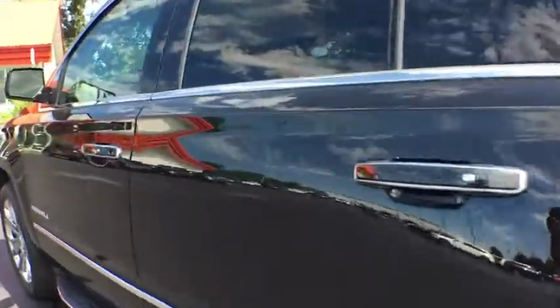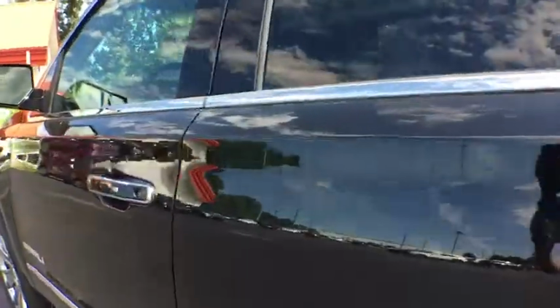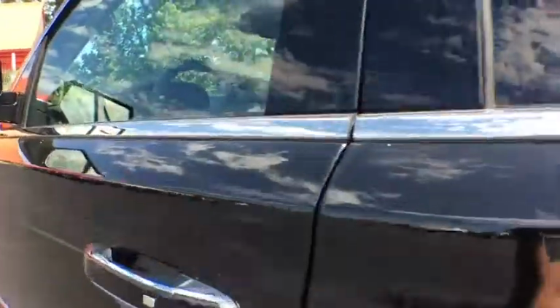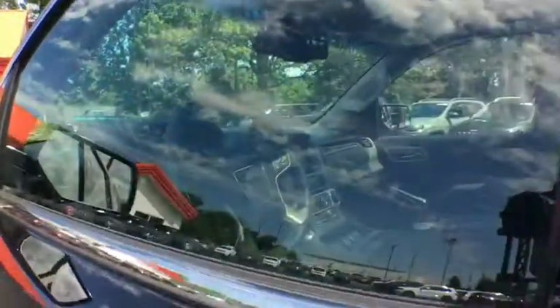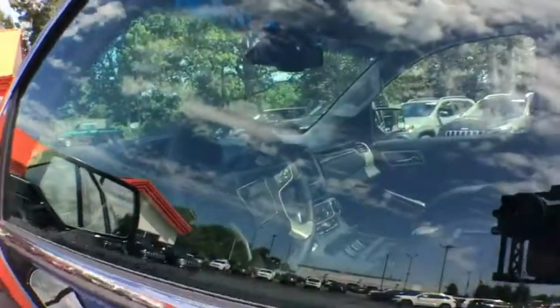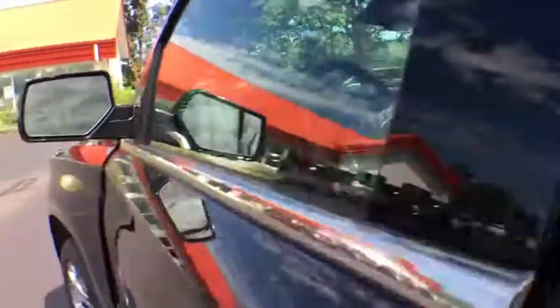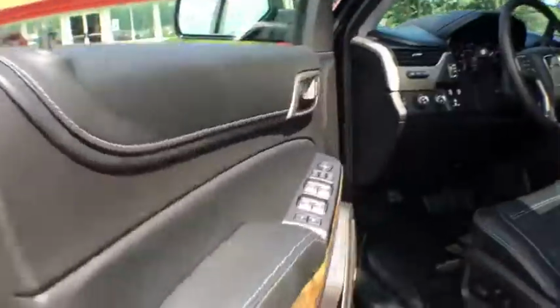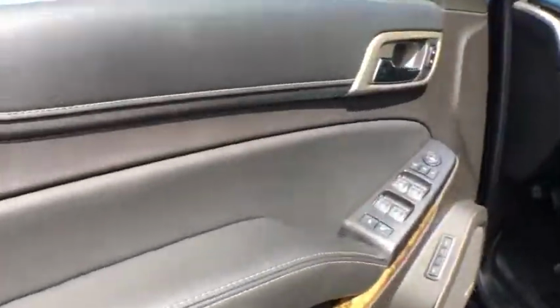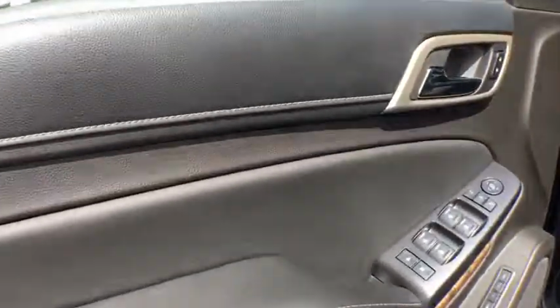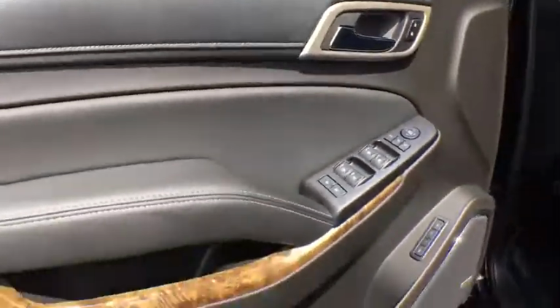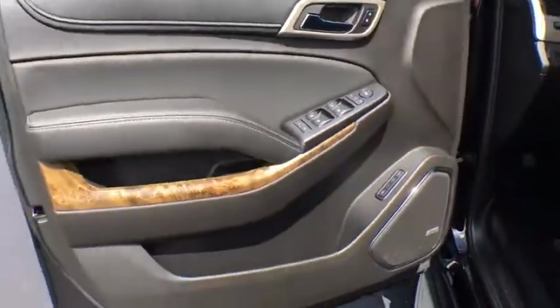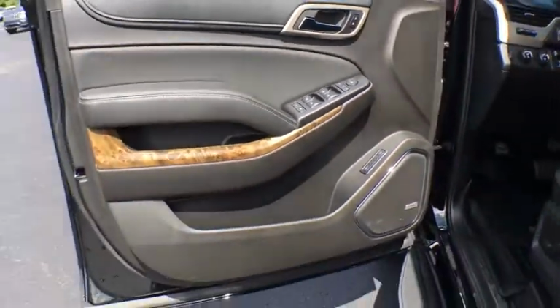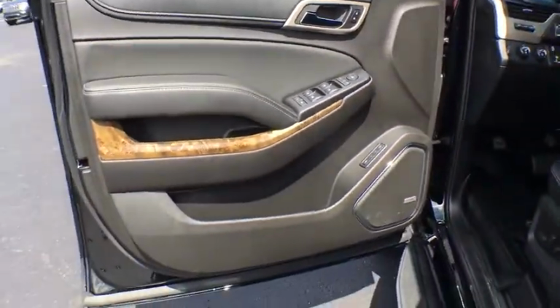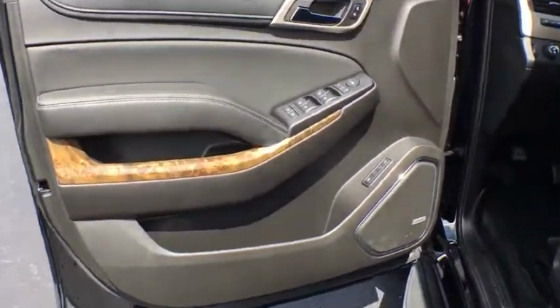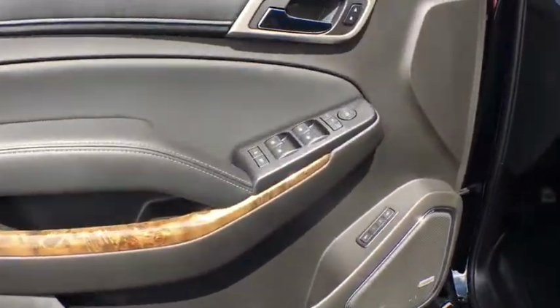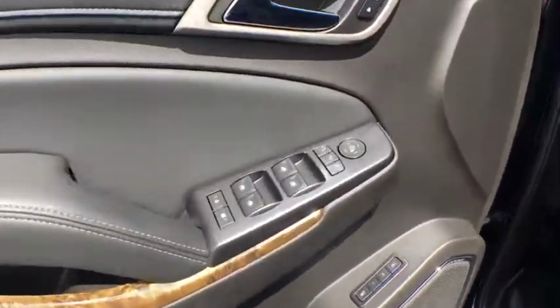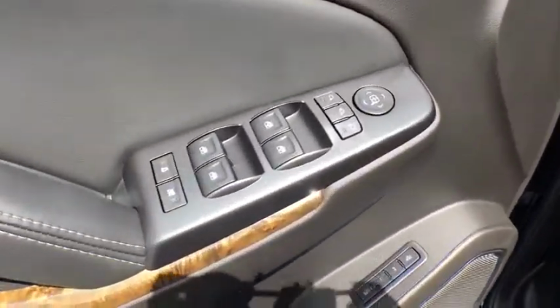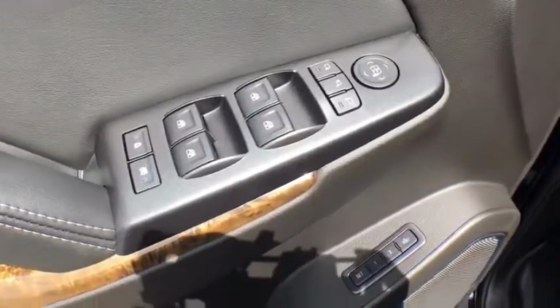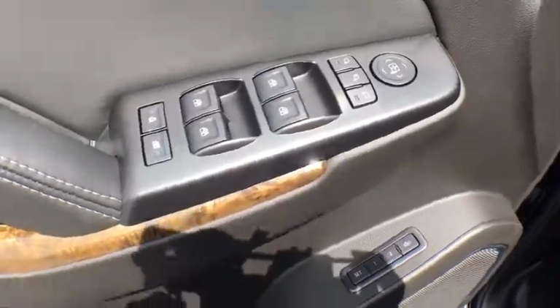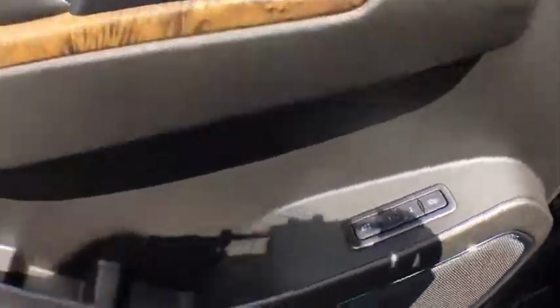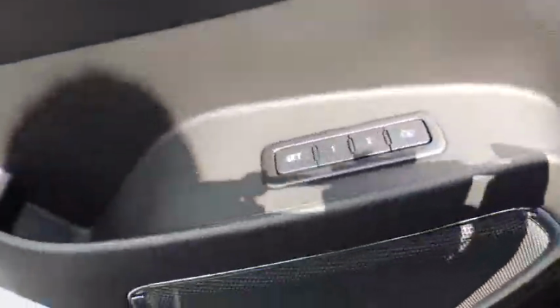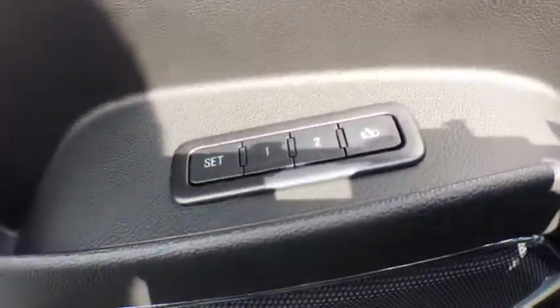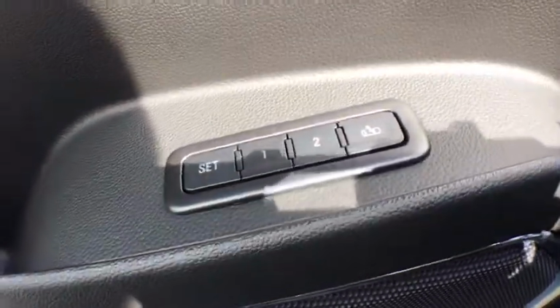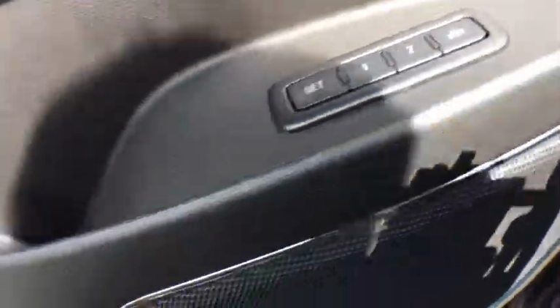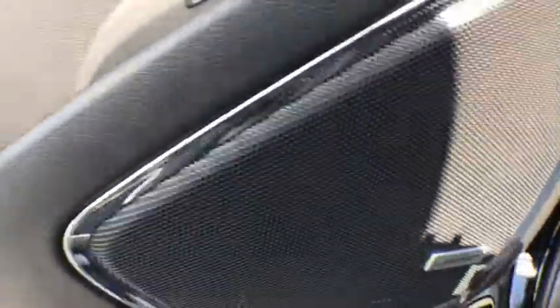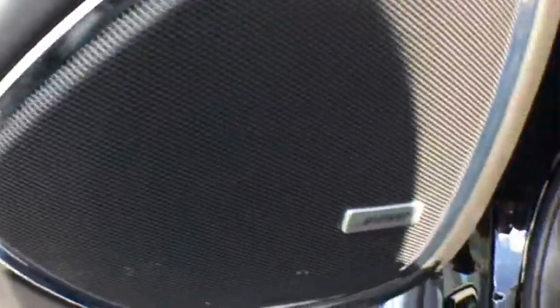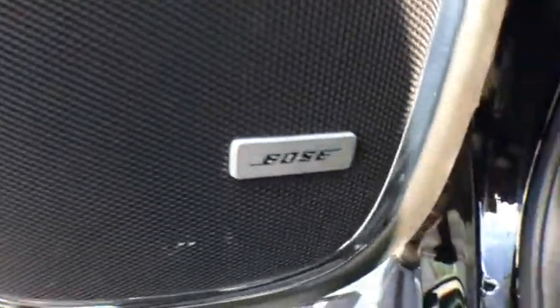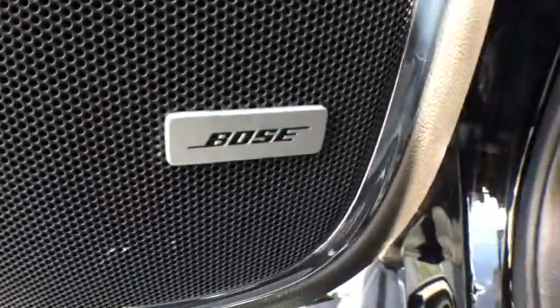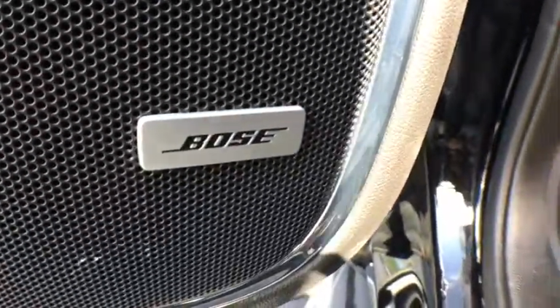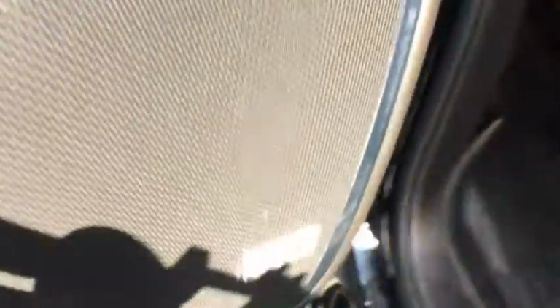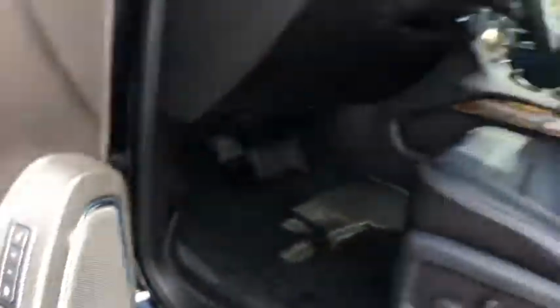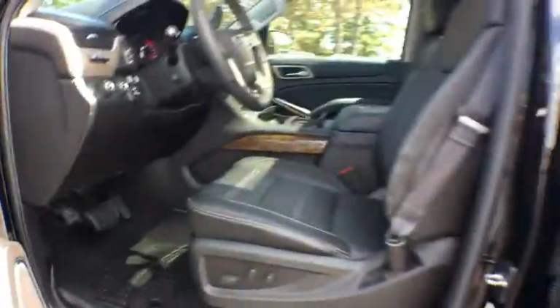Anti-lock braking system, steering wheel audio controls, power liftgate, stability control, lane departure warning, power passenger seat, remote engine start, tow hitch, keyless entry, navigation system, backup camera.